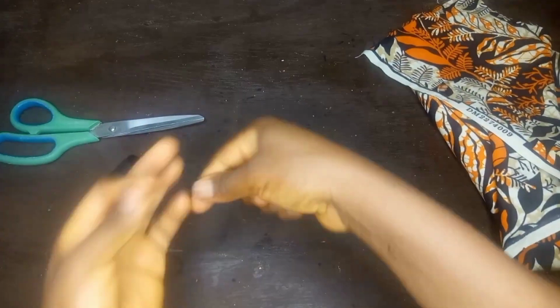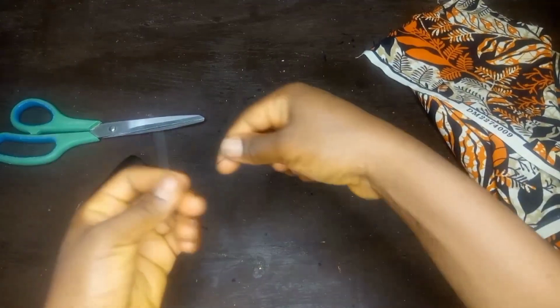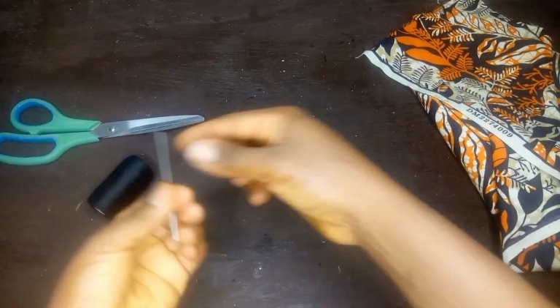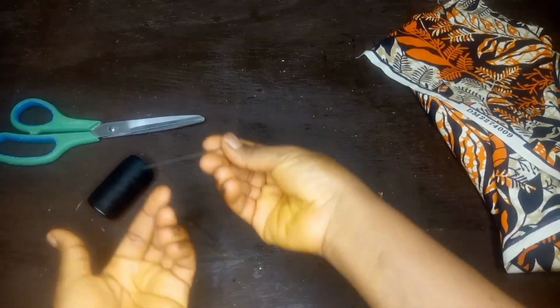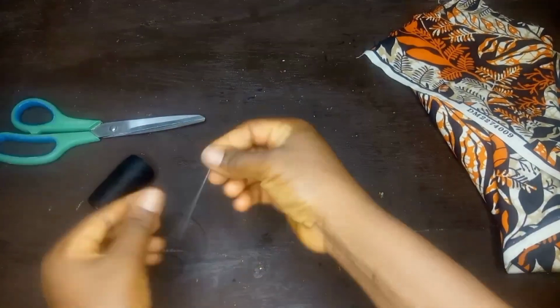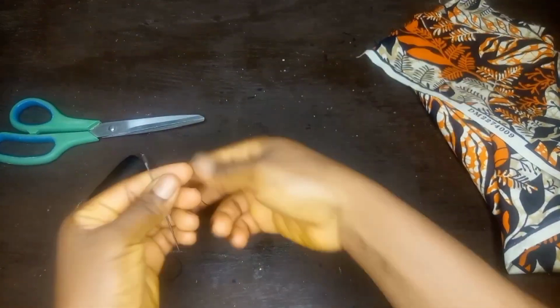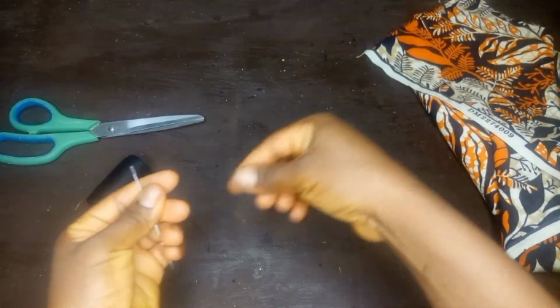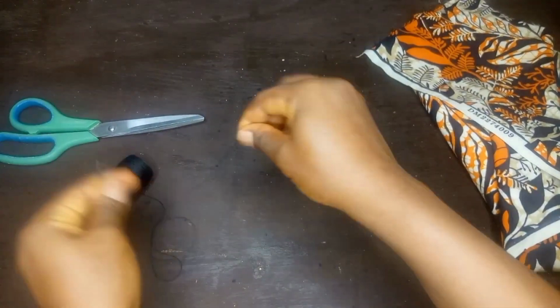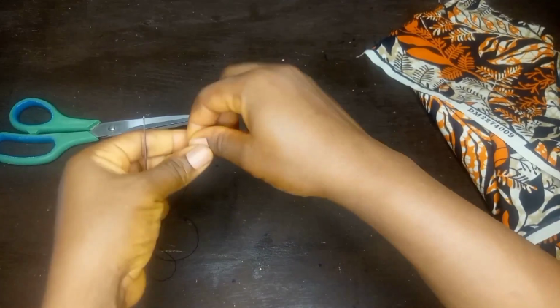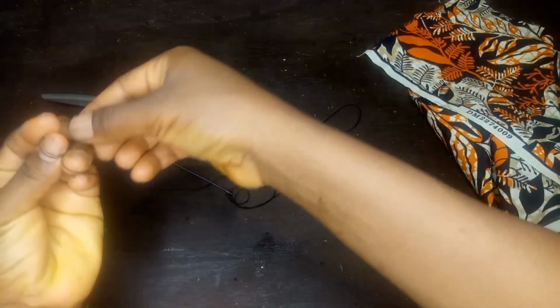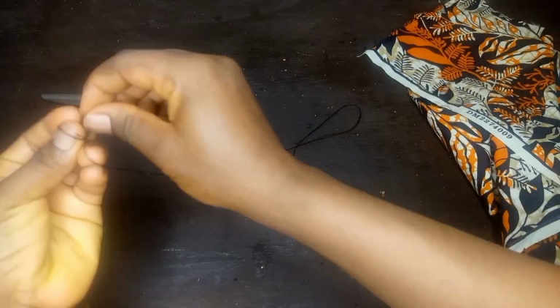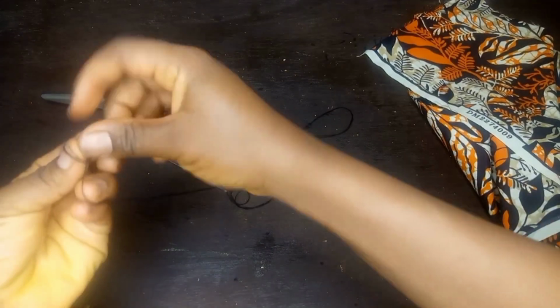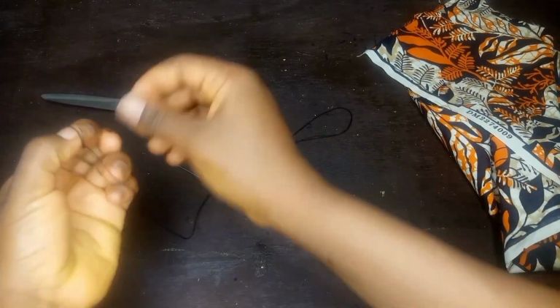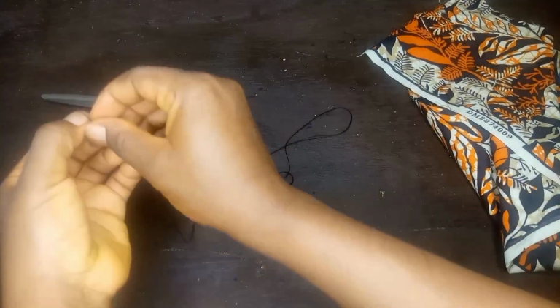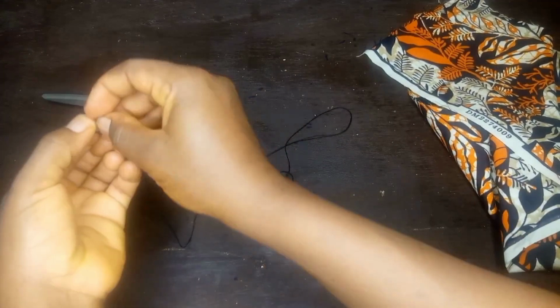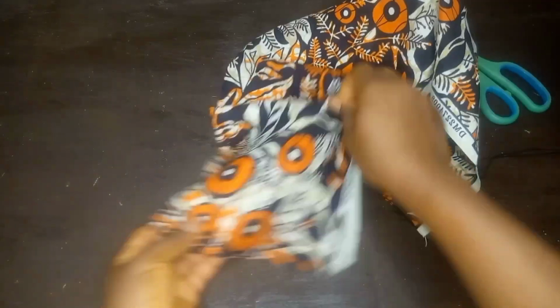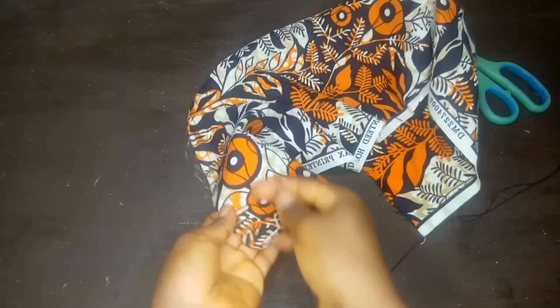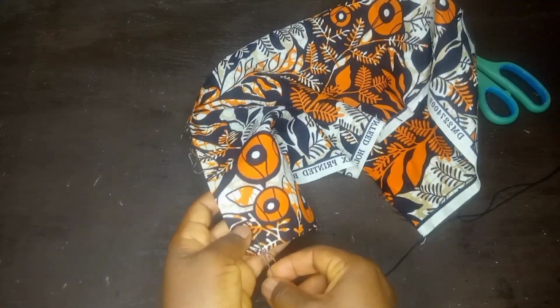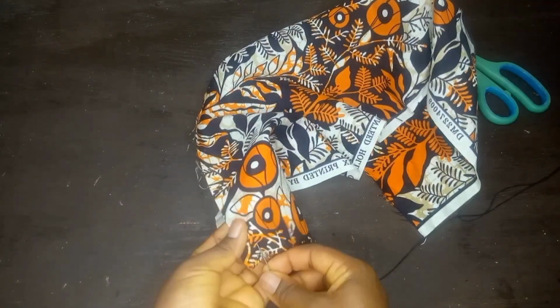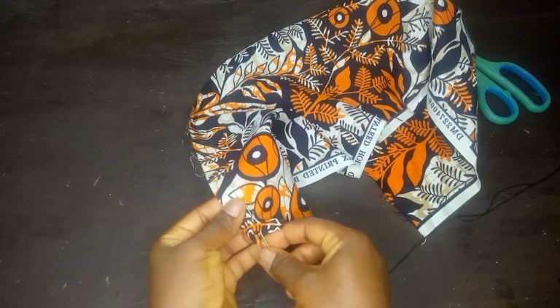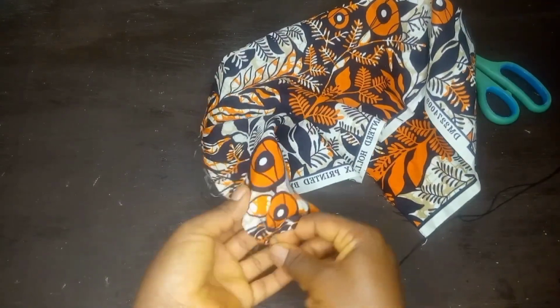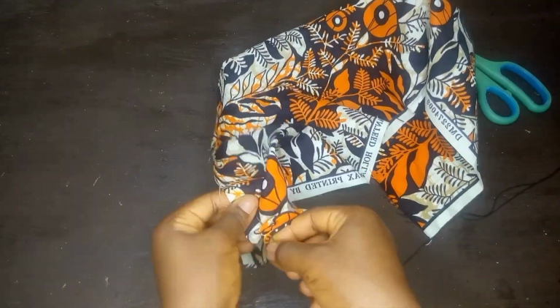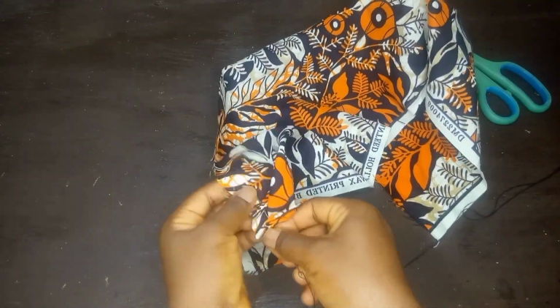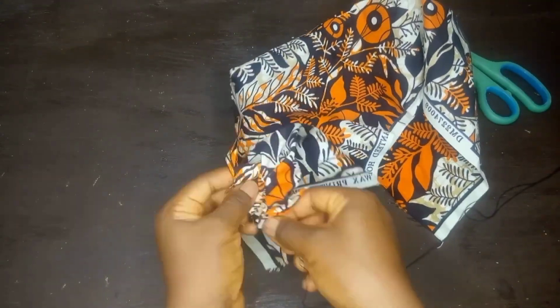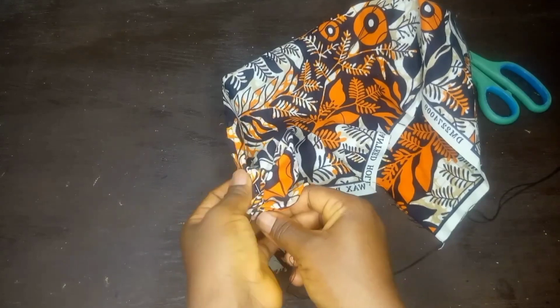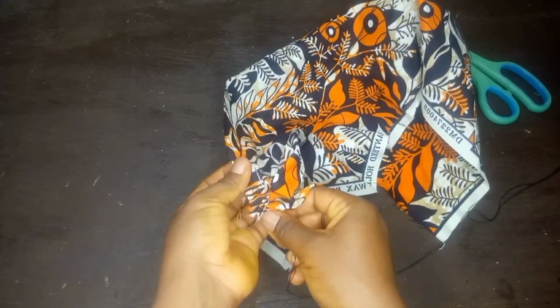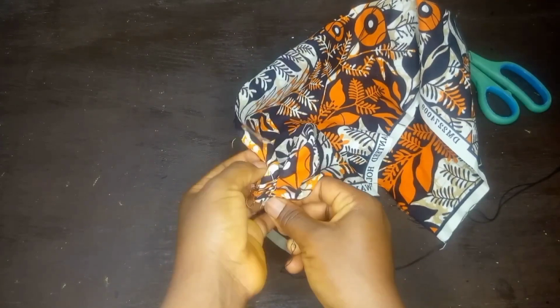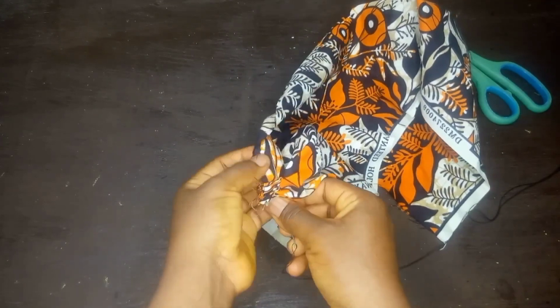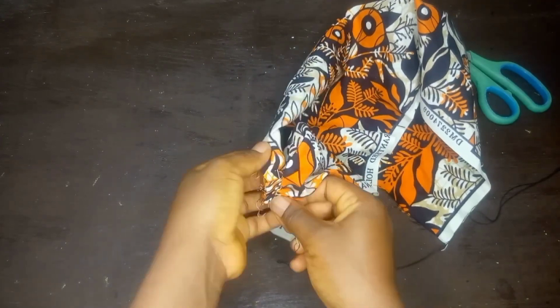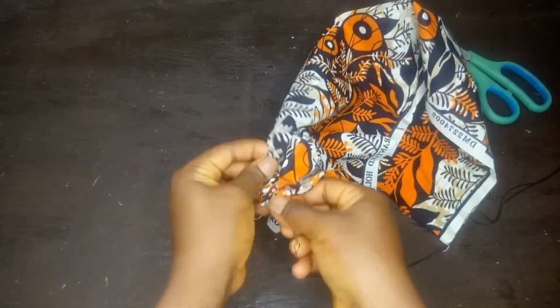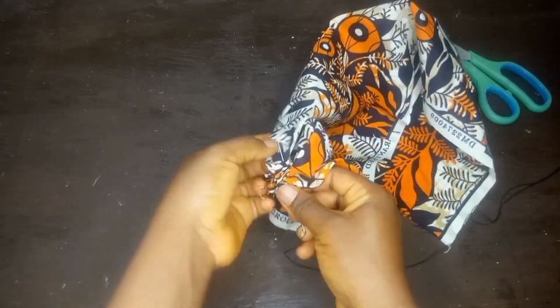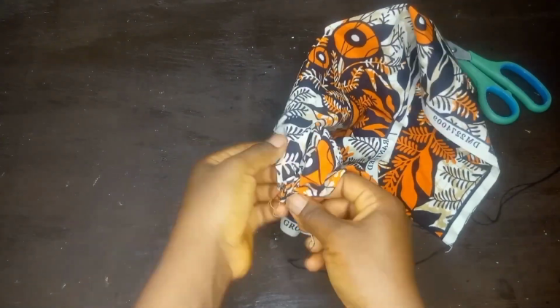The next thing you will do is fix your thread in your needle, then tie the tip. After that, you sew a loose stitch on a straight line from one tip of the fabric to the end of the other tip.